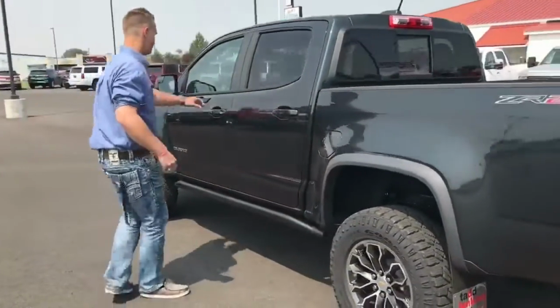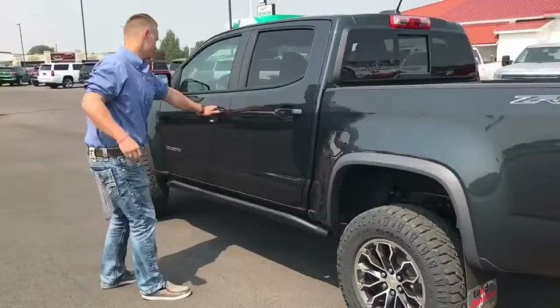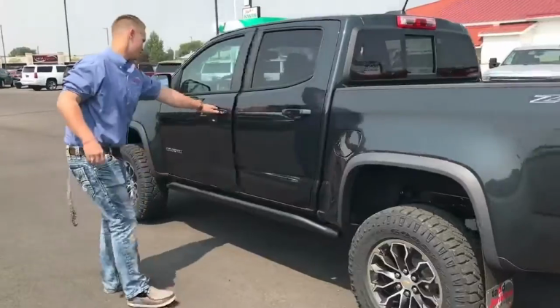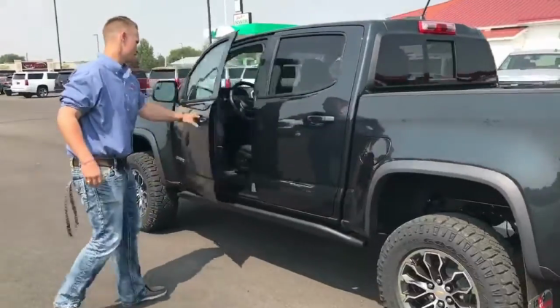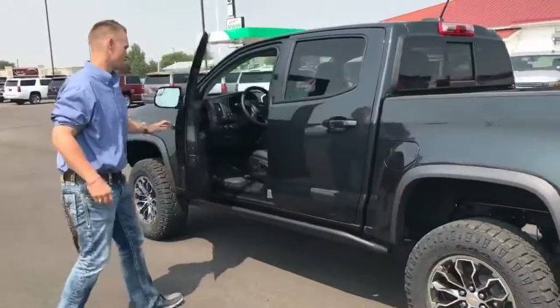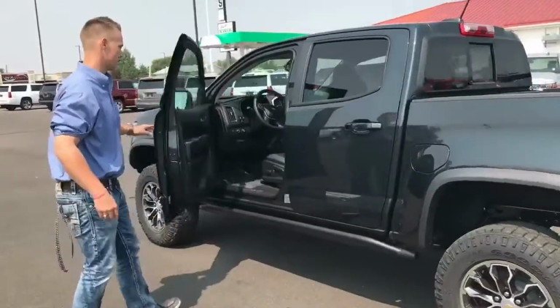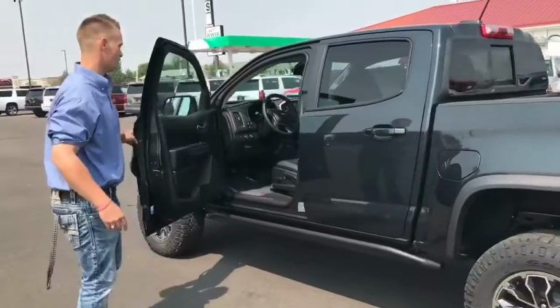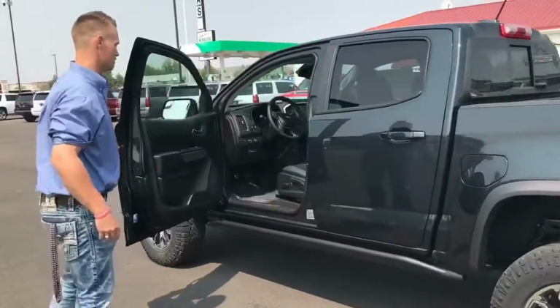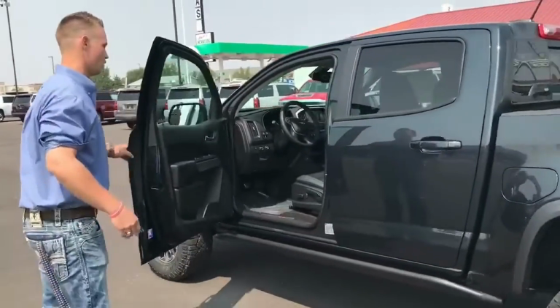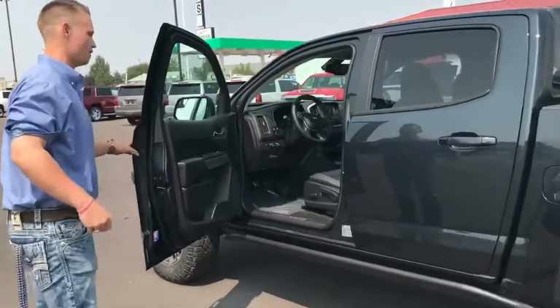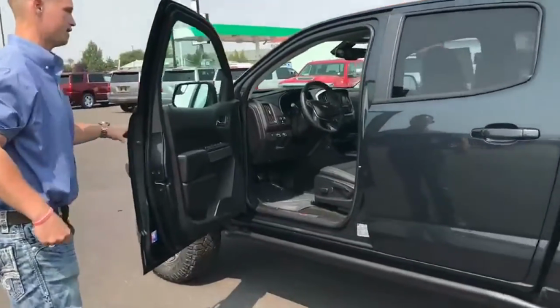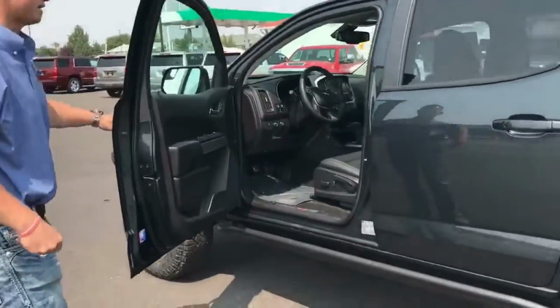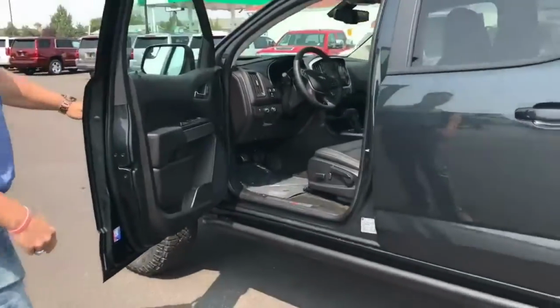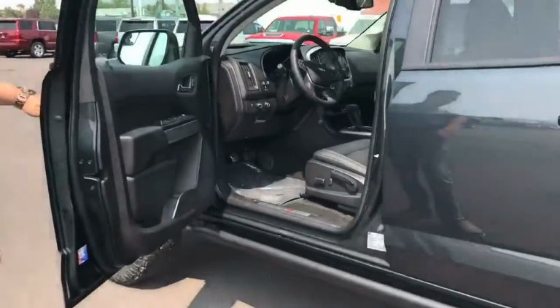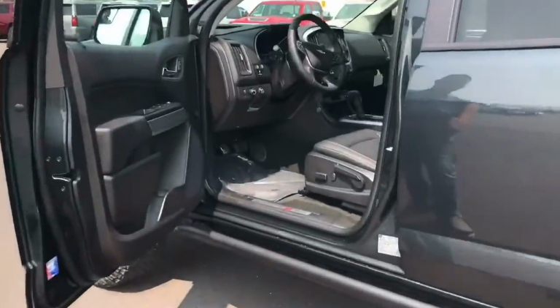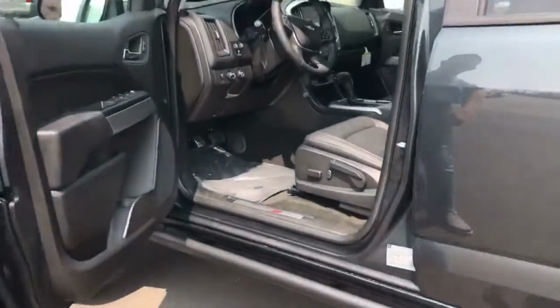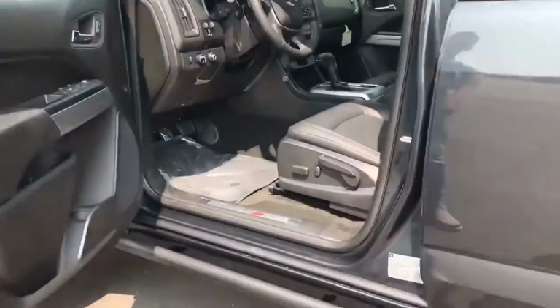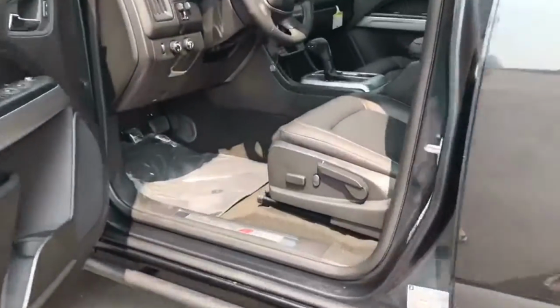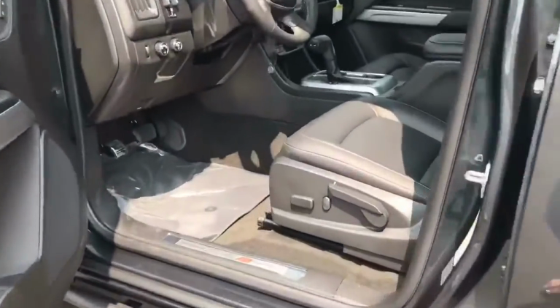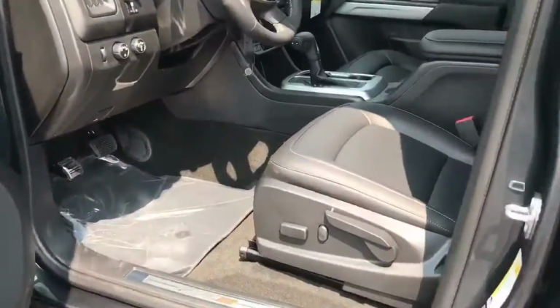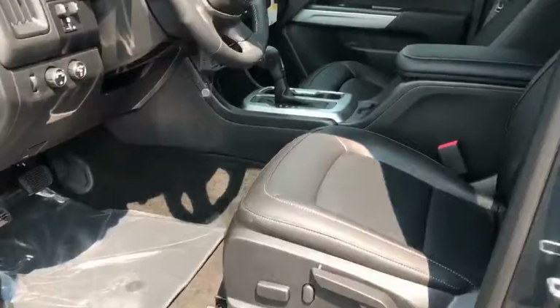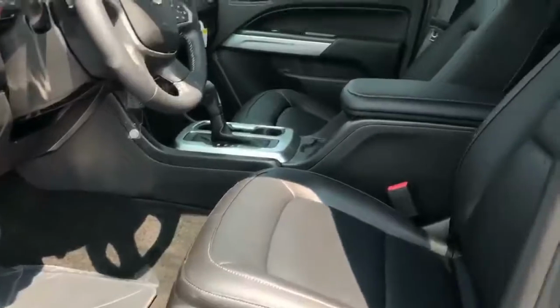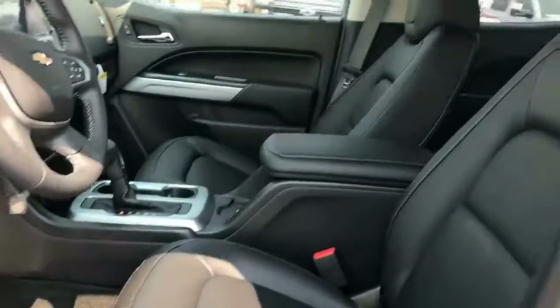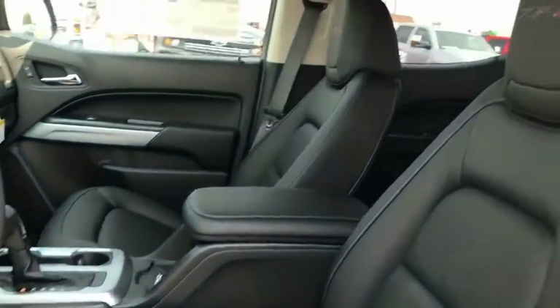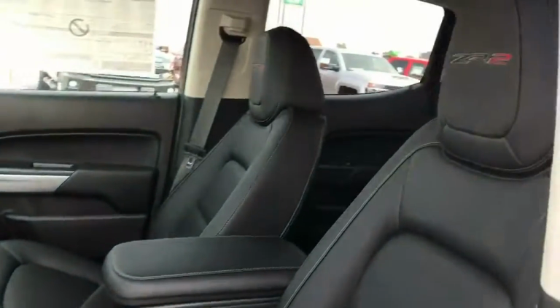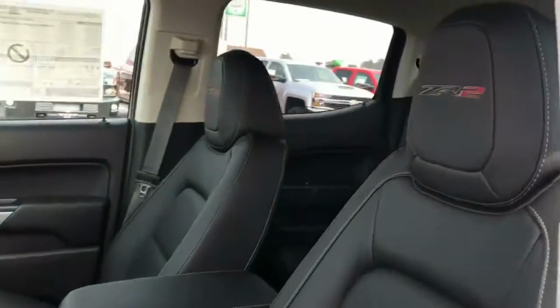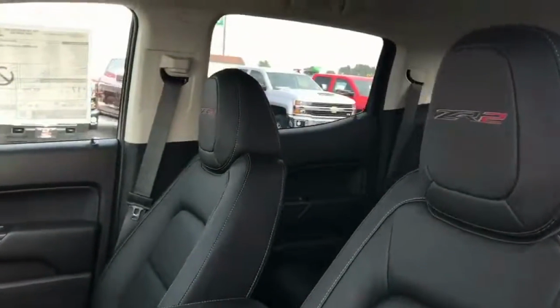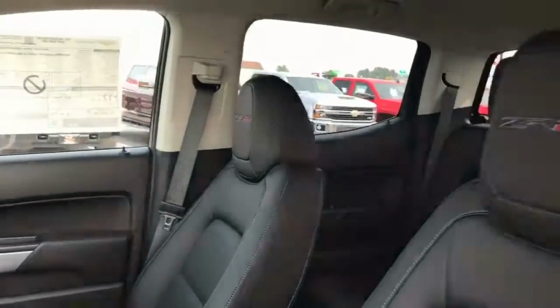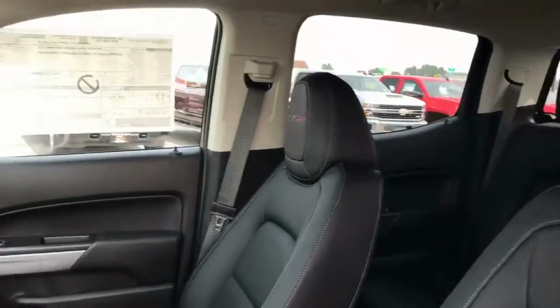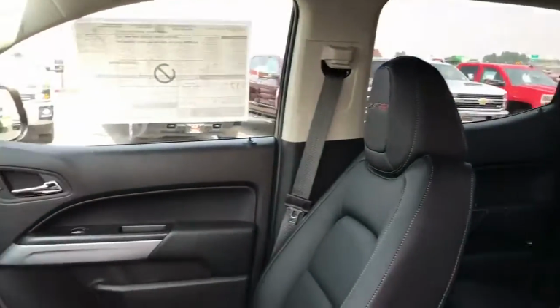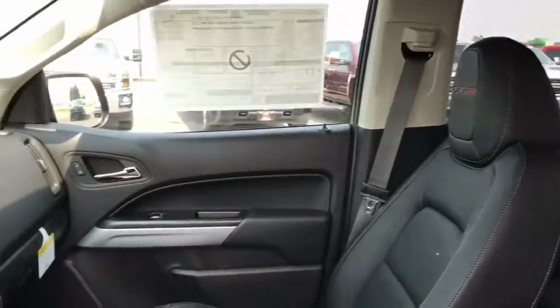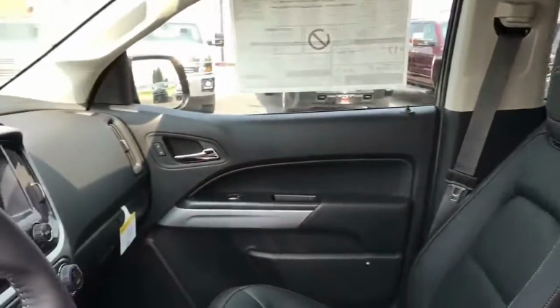The inside is obviously loaded. It's got full leather seats with ZR2 embroidered in the back of the headrest, and a Bose sound system.